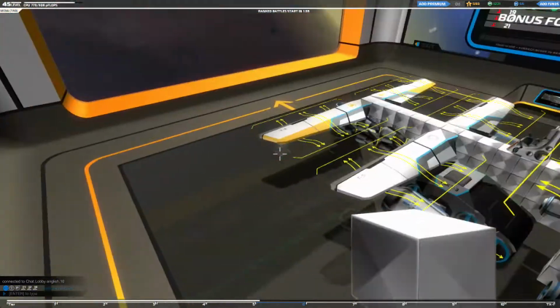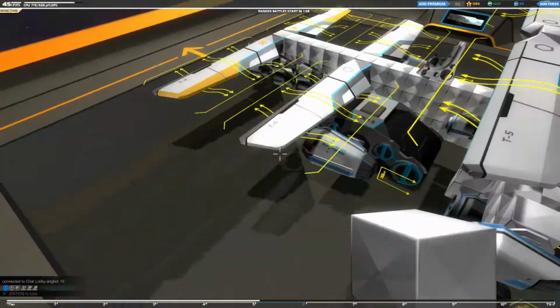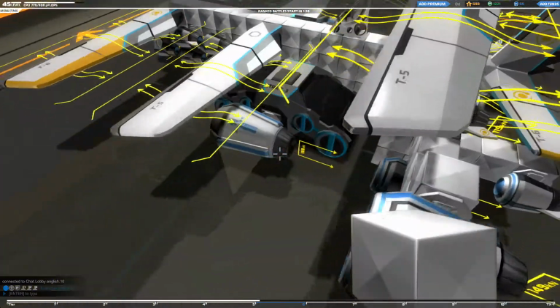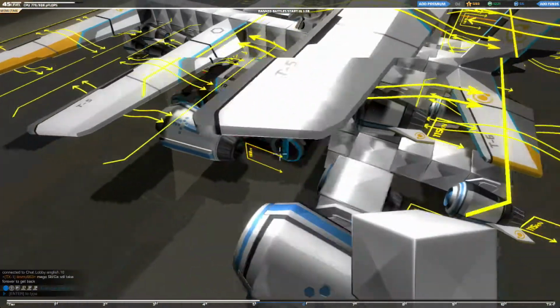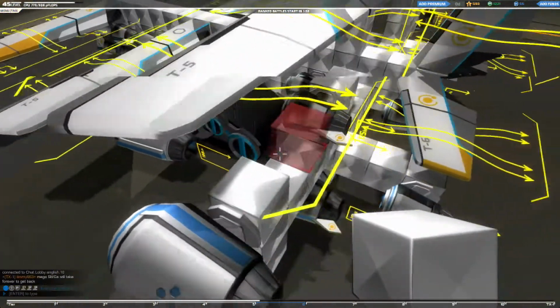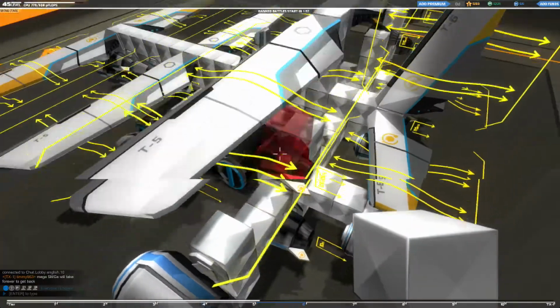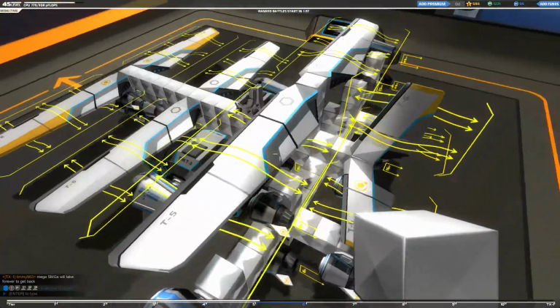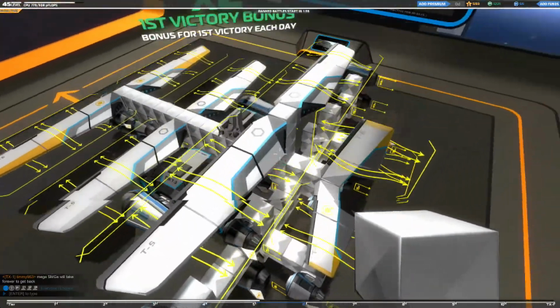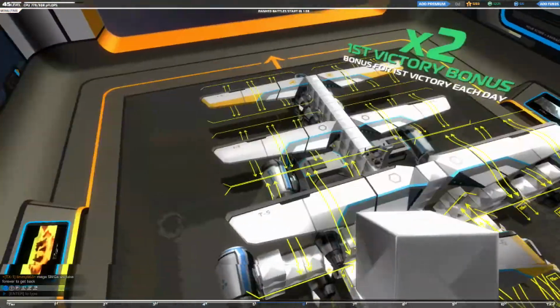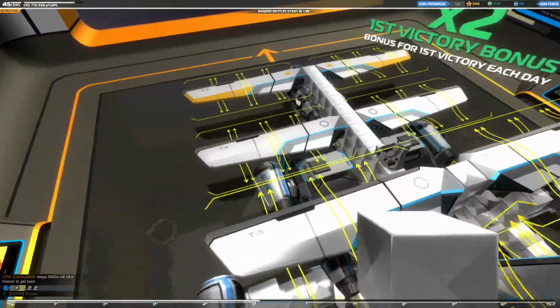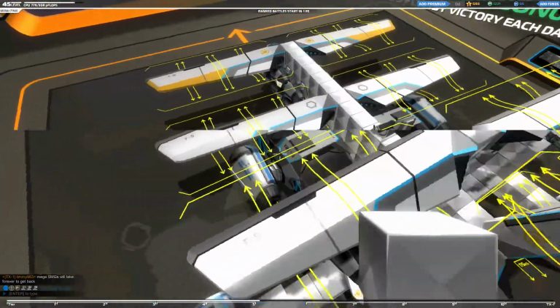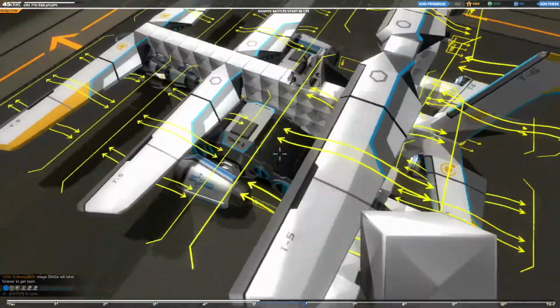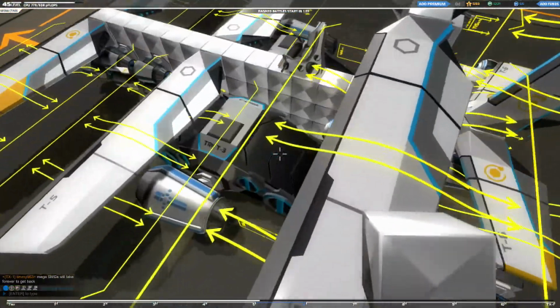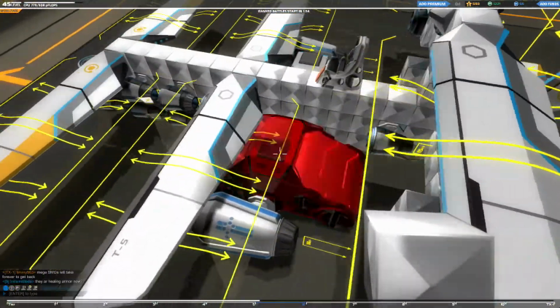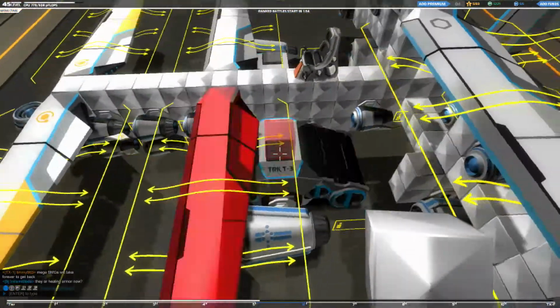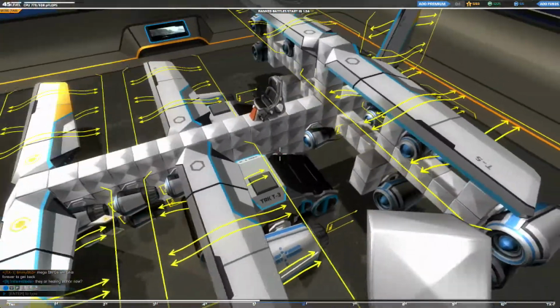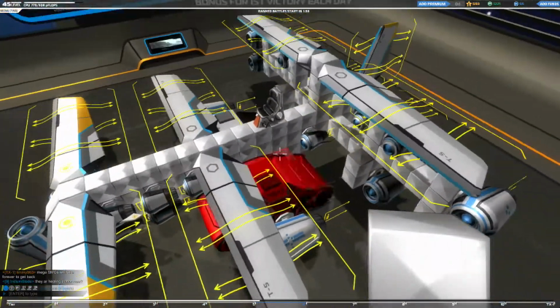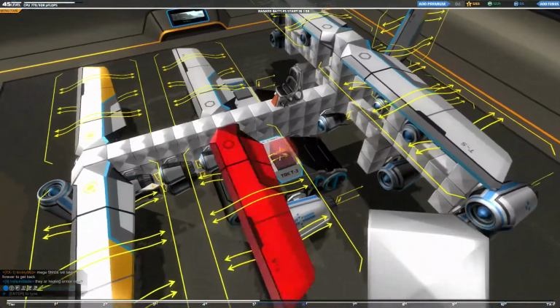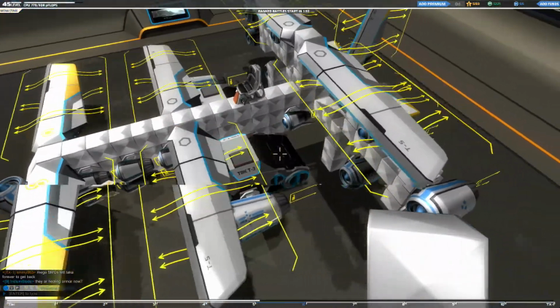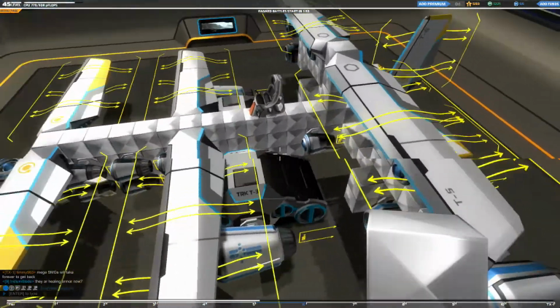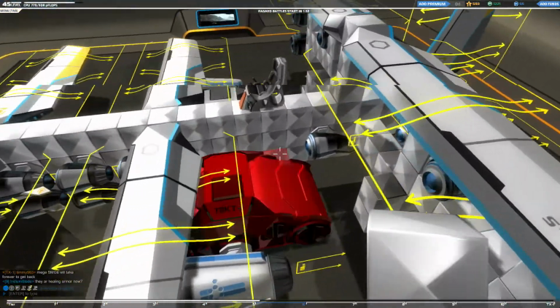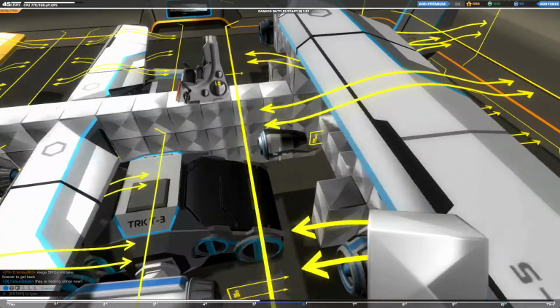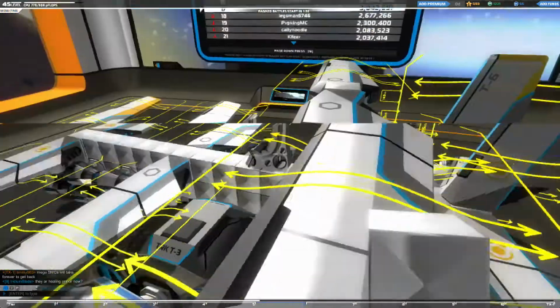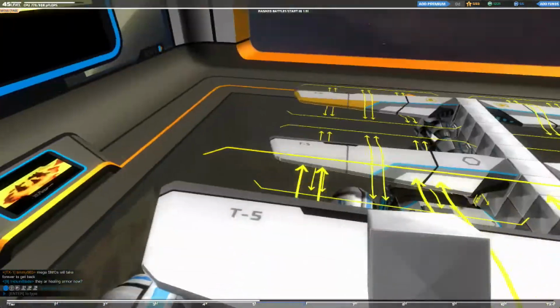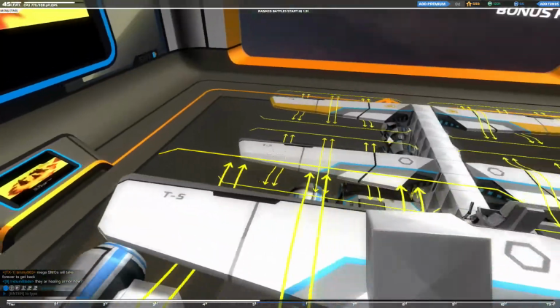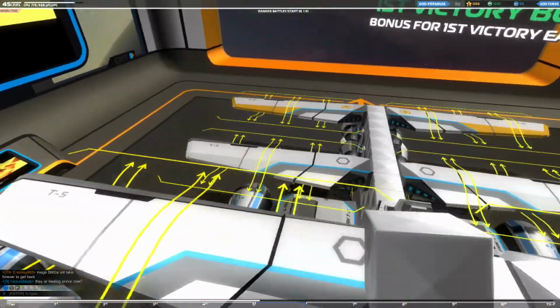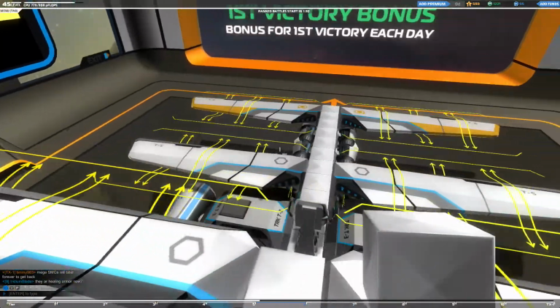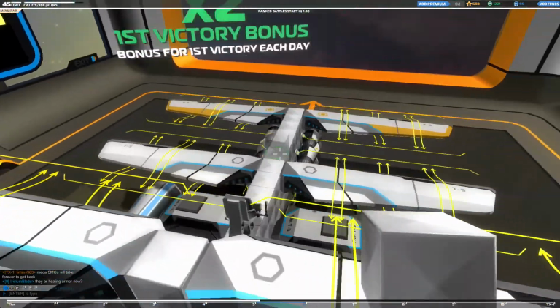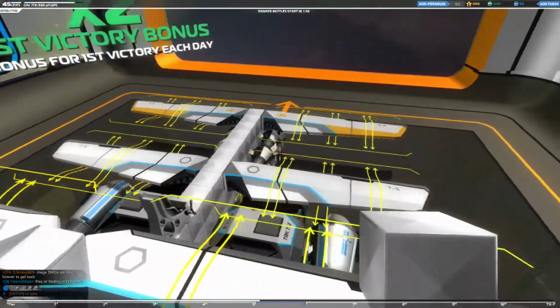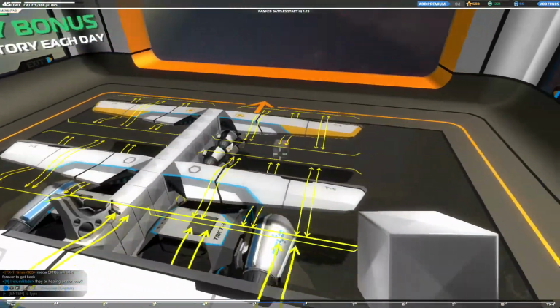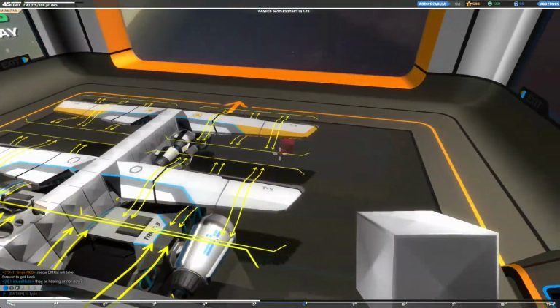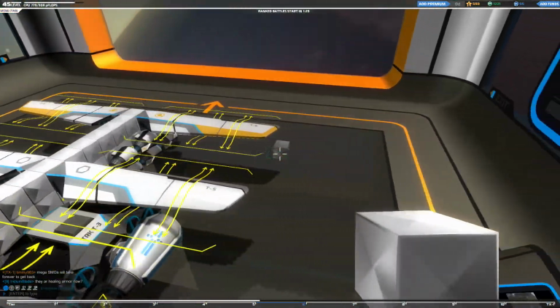This thing actually flies somehow, and it has the use of tank treads. I've made it all of white cubes. This is actually a design.